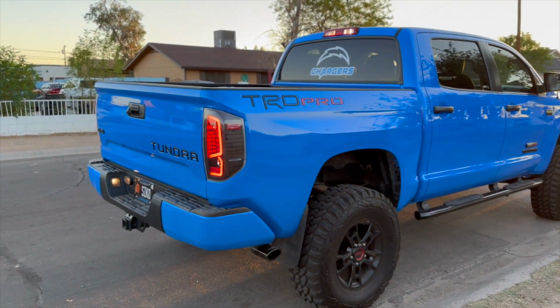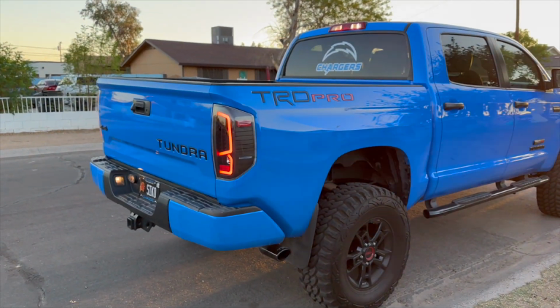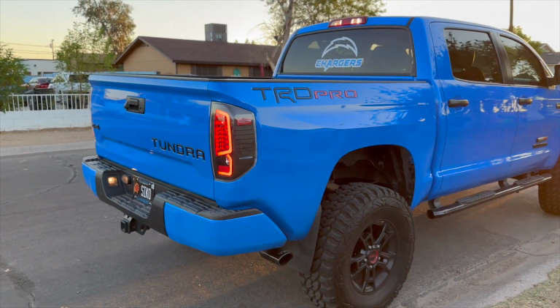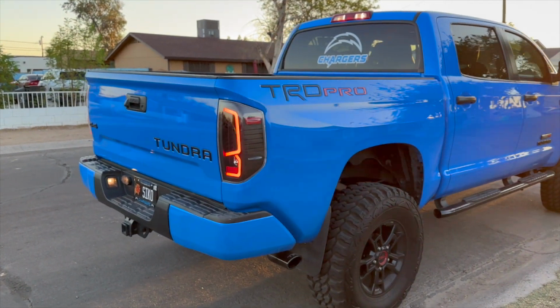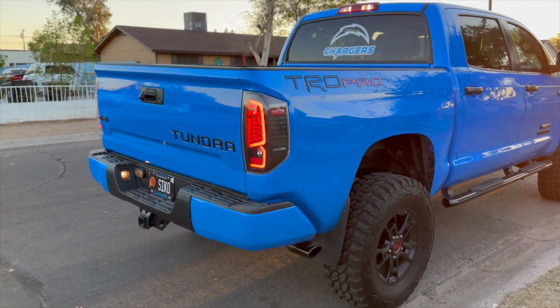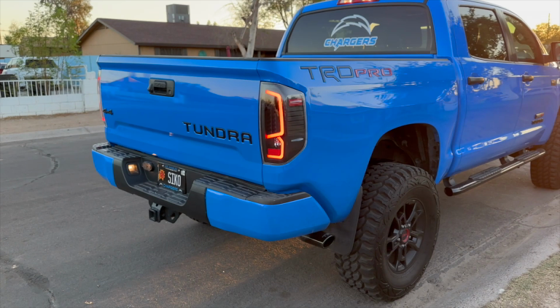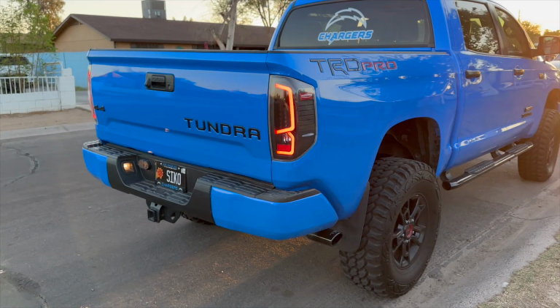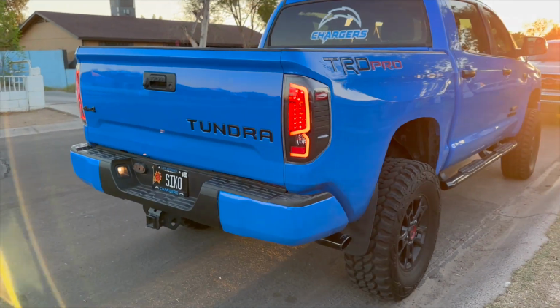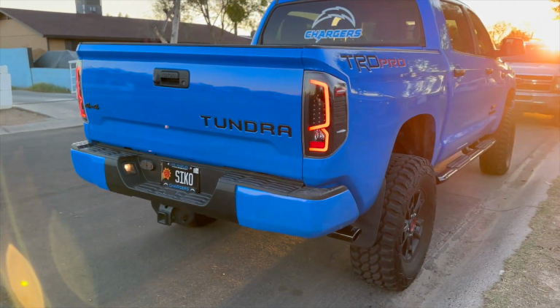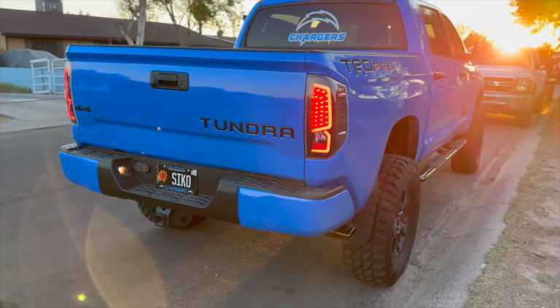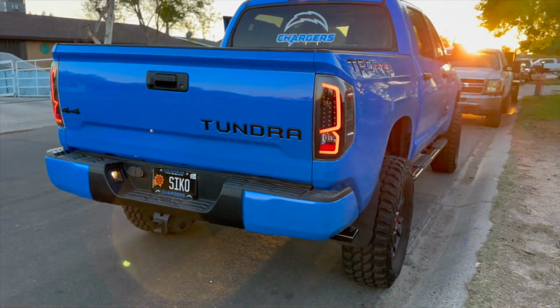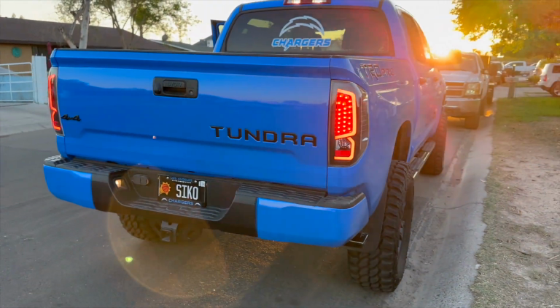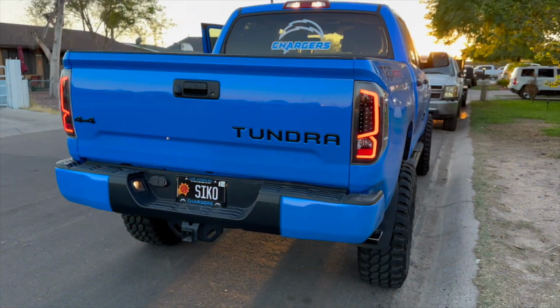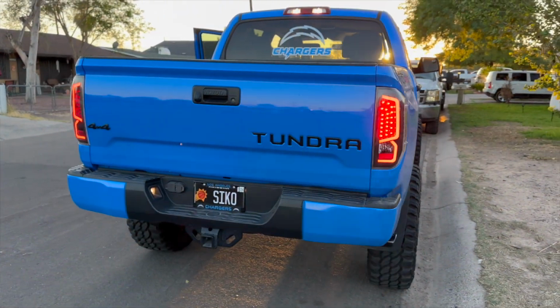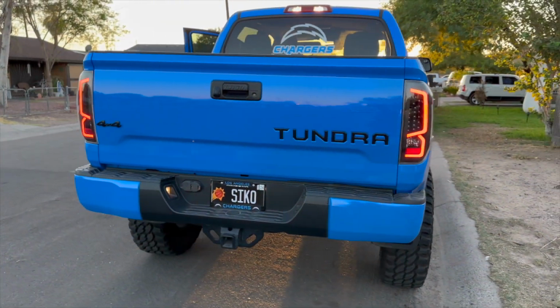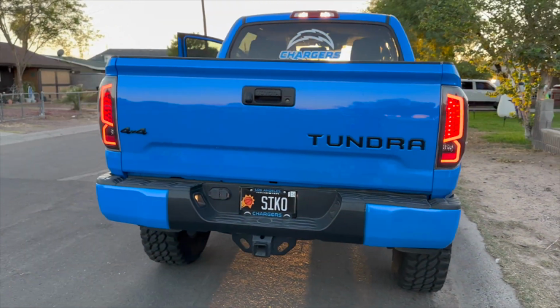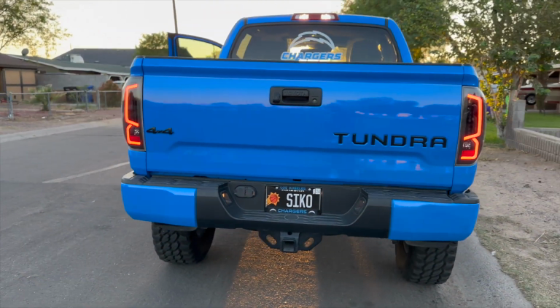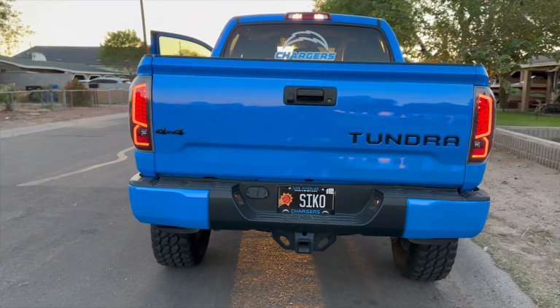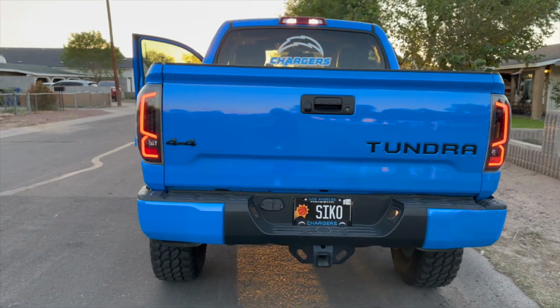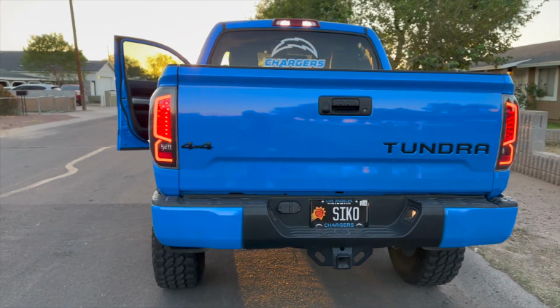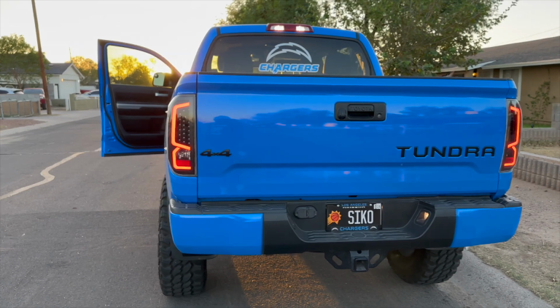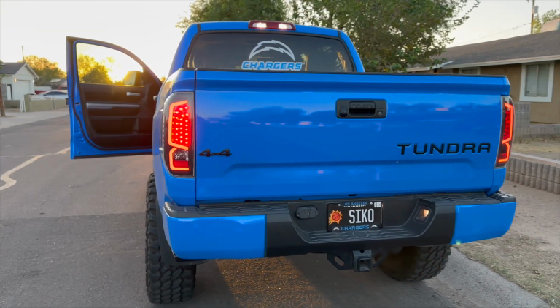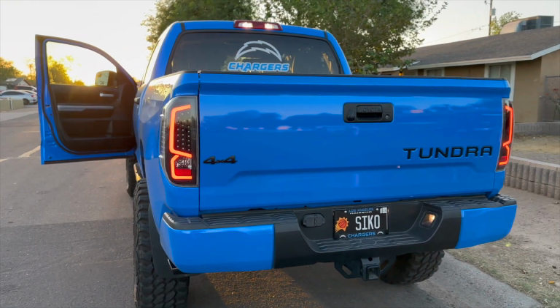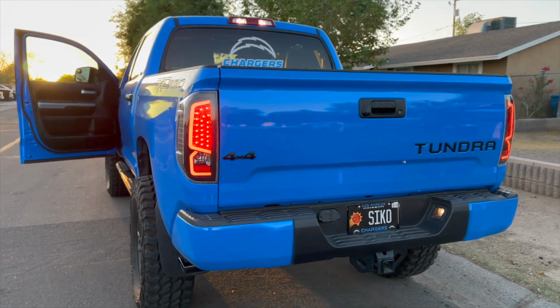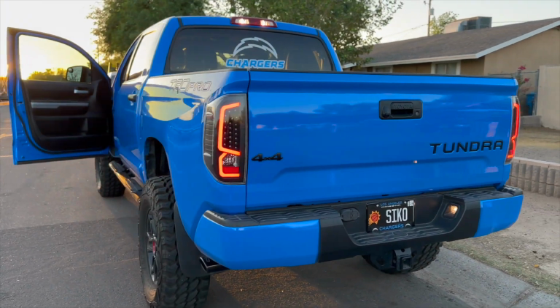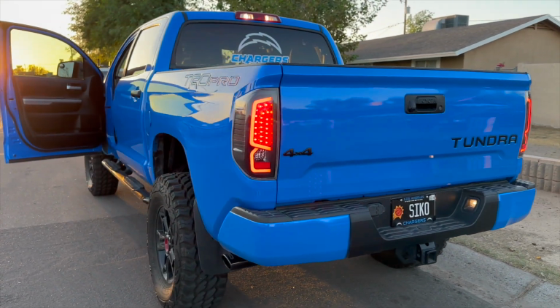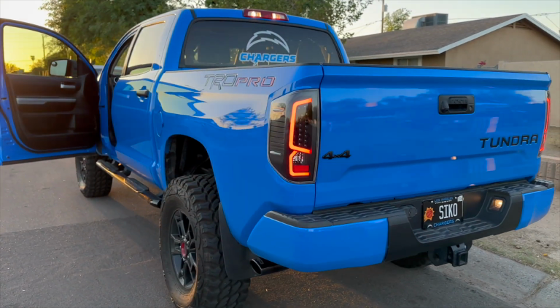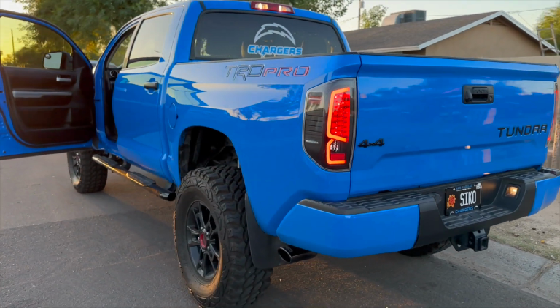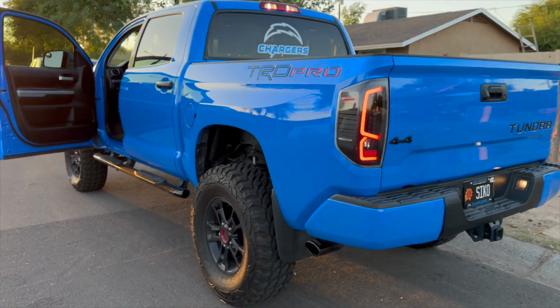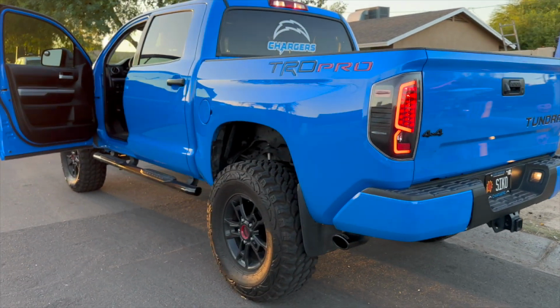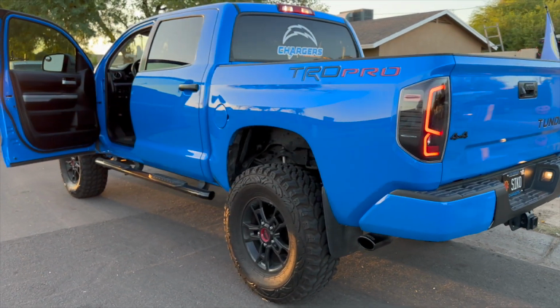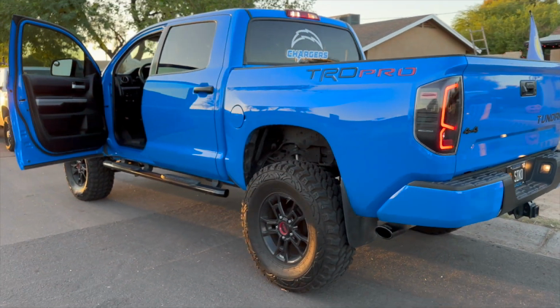I'll drop the link to the Amazon taillights that I got in the description. They work wonderful. This is Frank's View — another mod for the TRD Pro. Let's go.